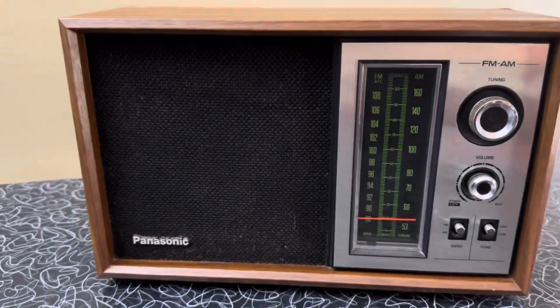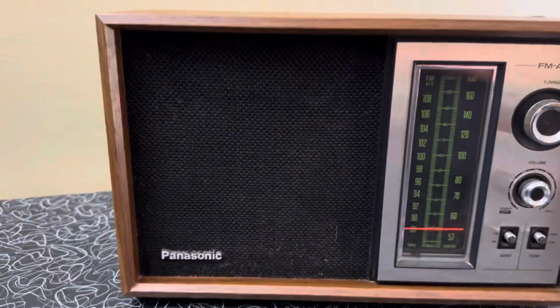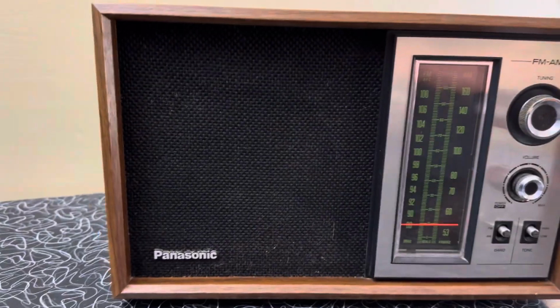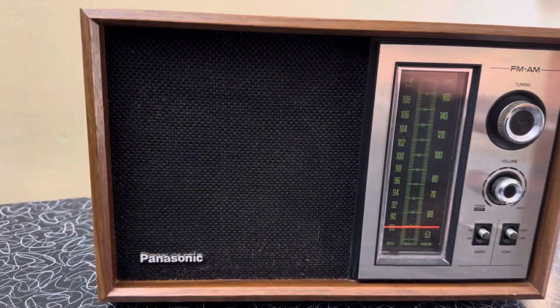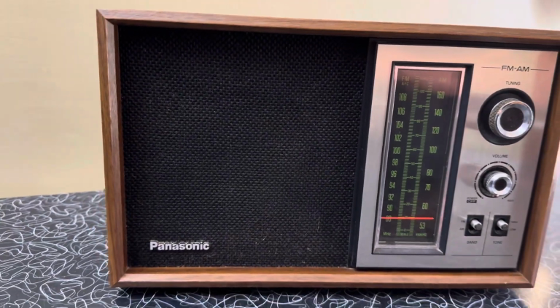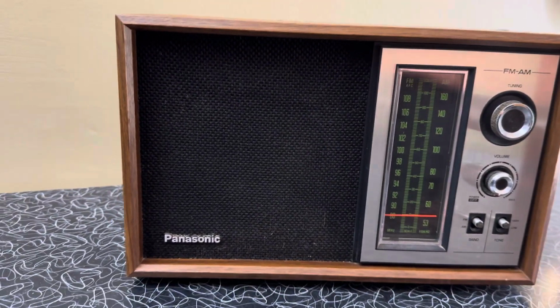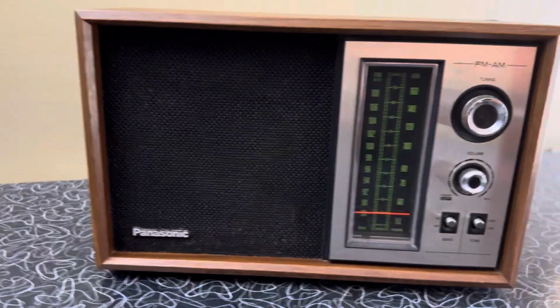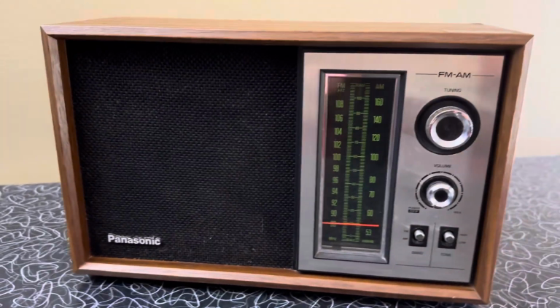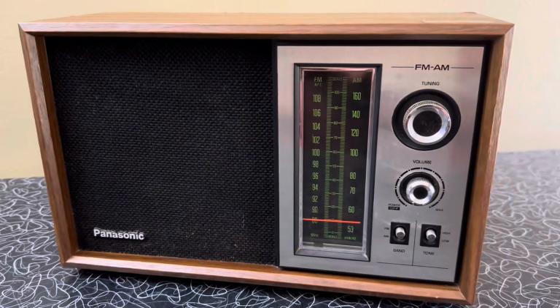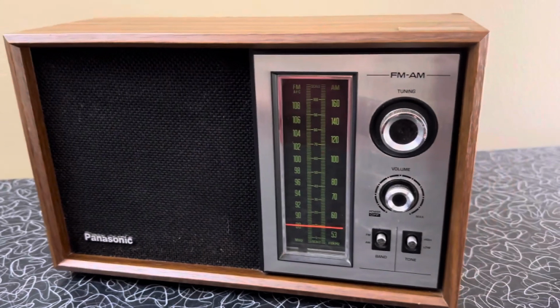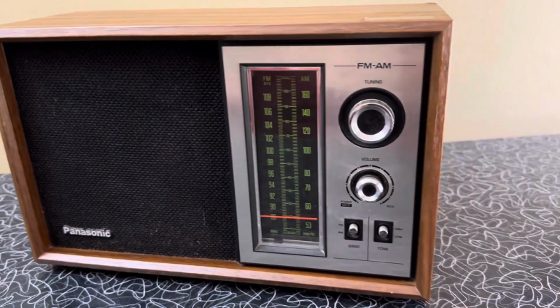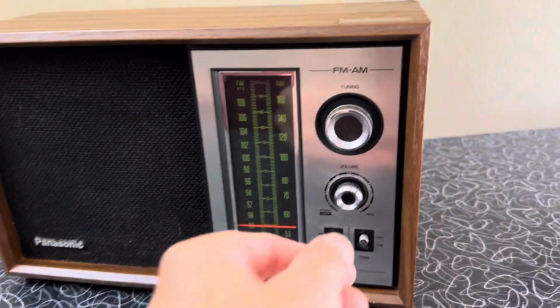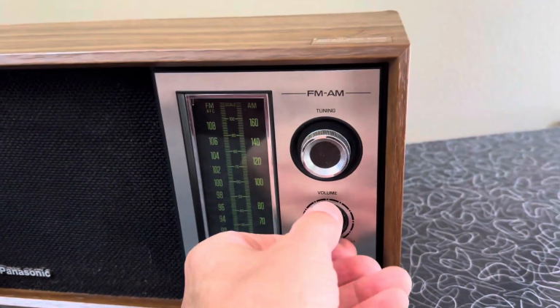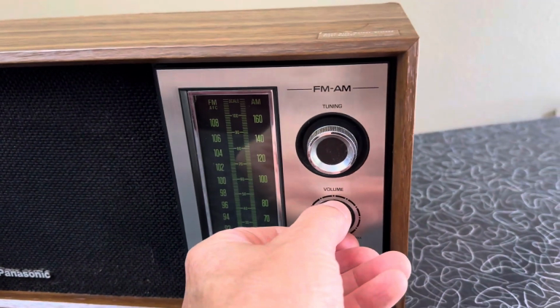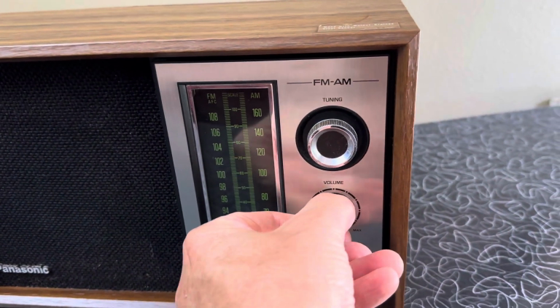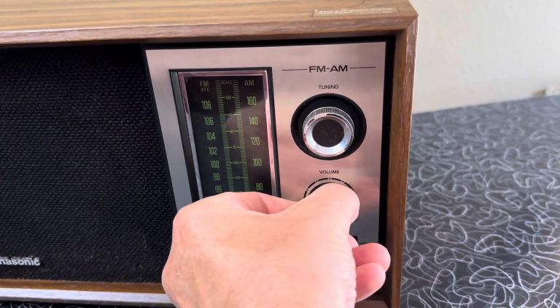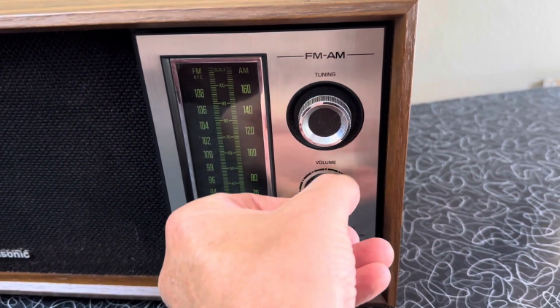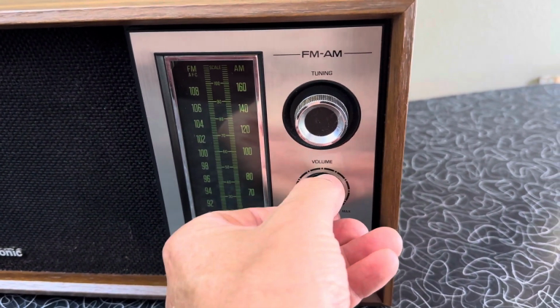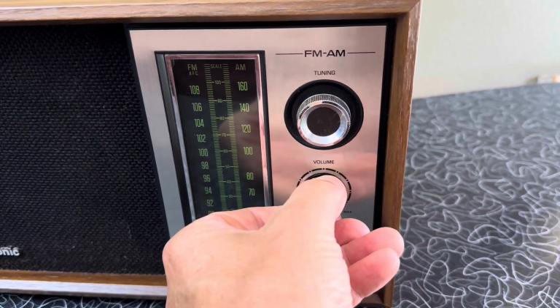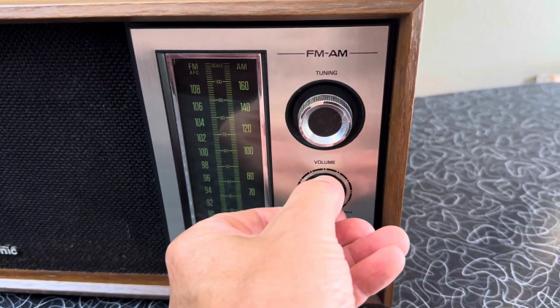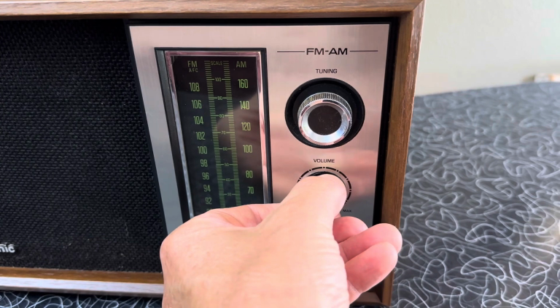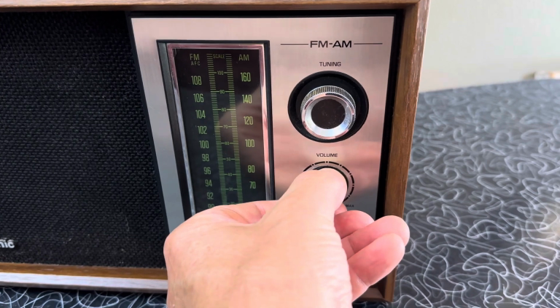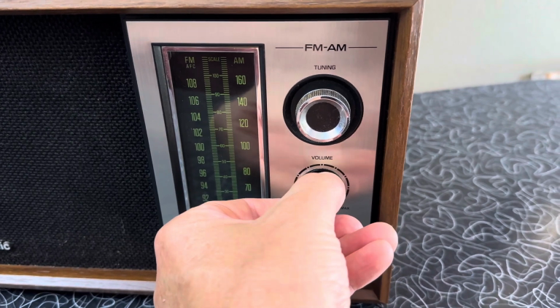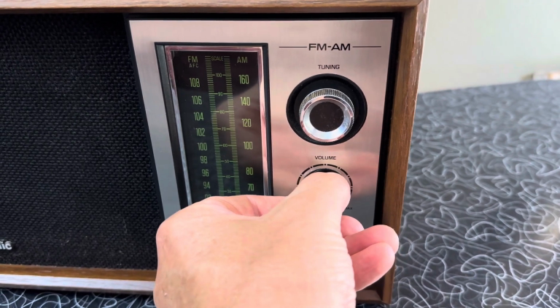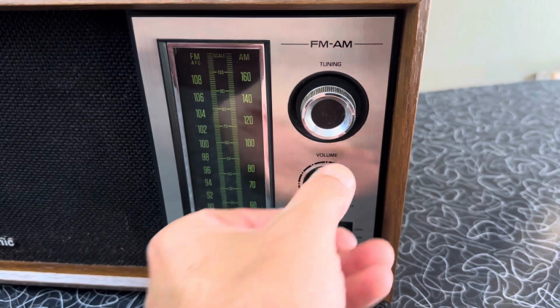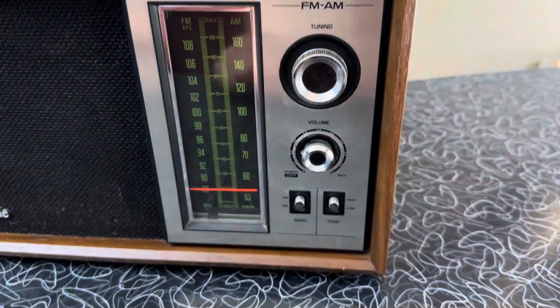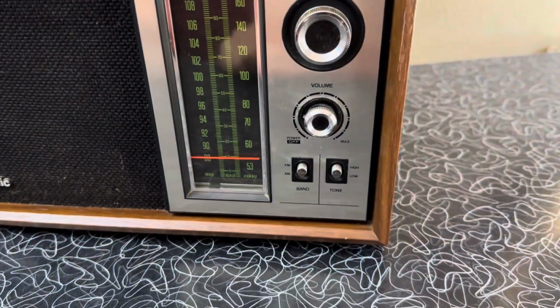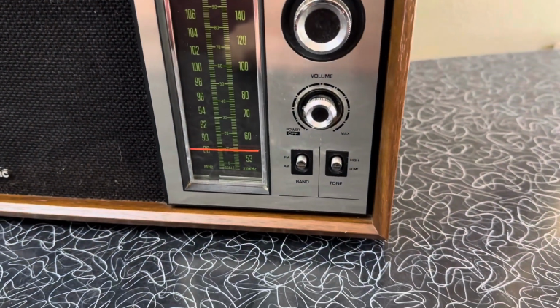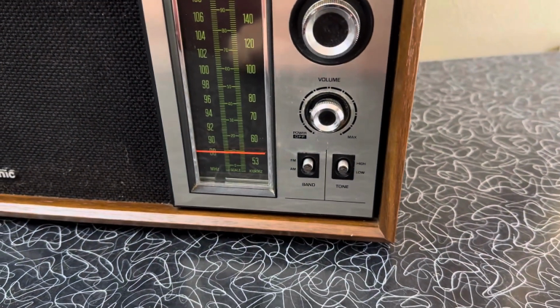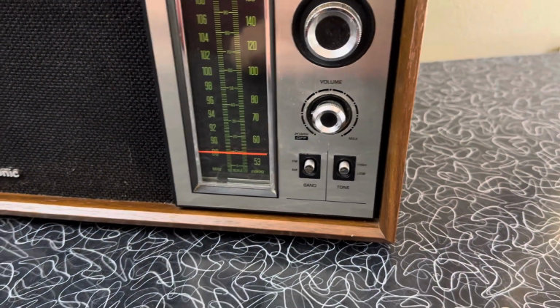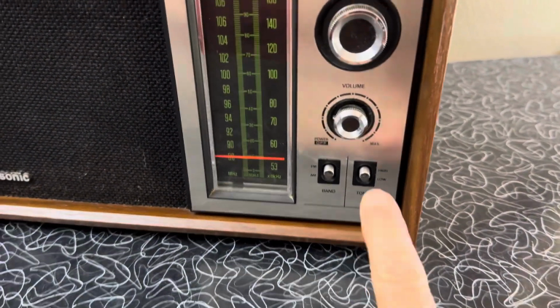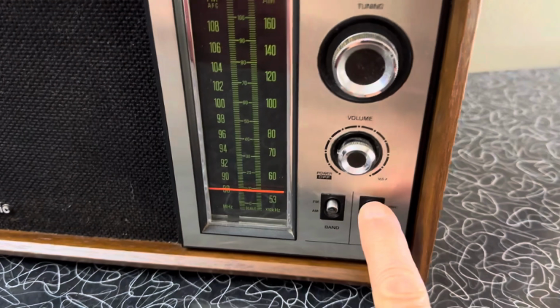The grill cloth has no snags in it. And it works just great. No static in the volume control. There's a tone switch.